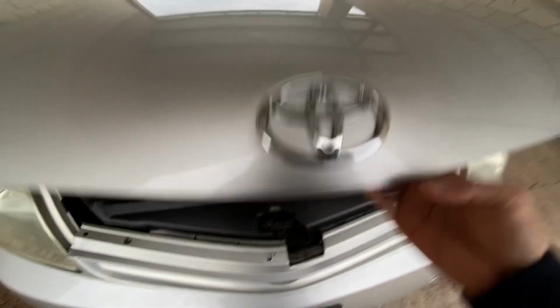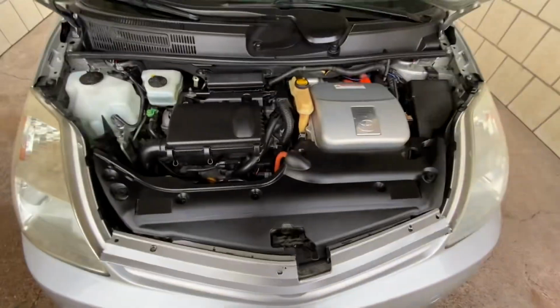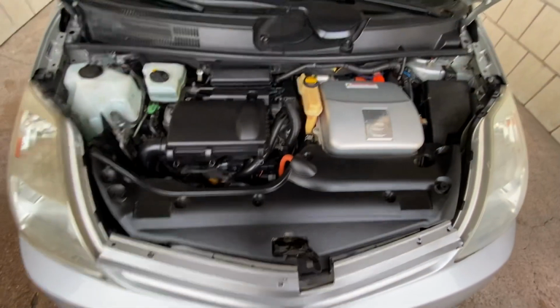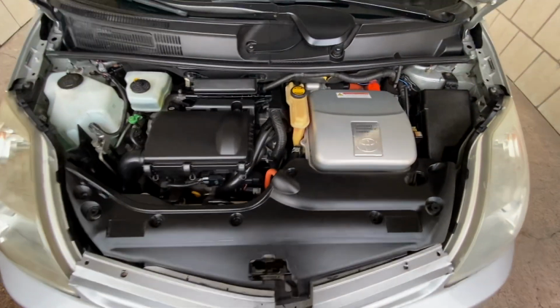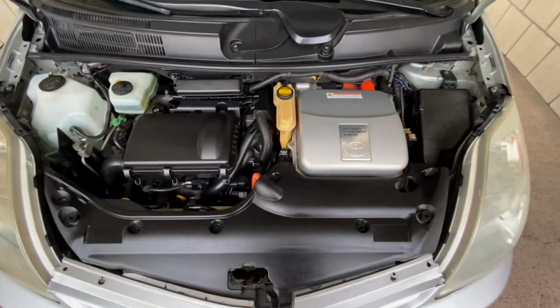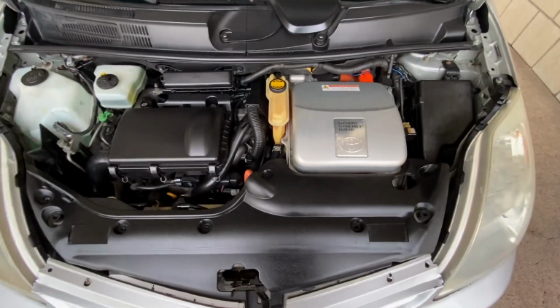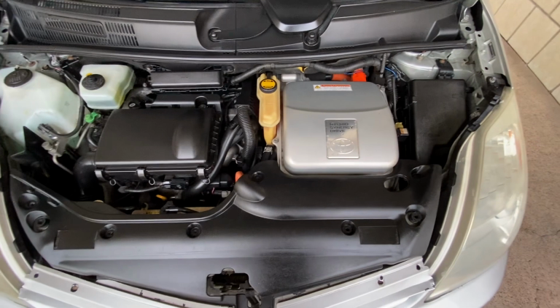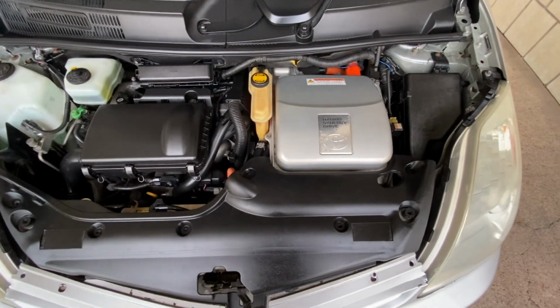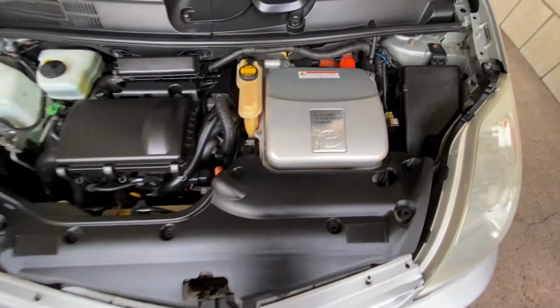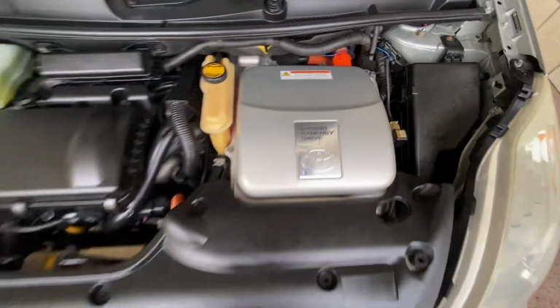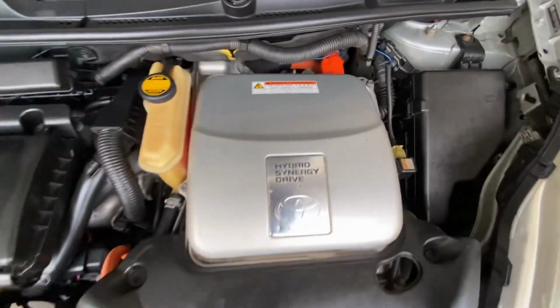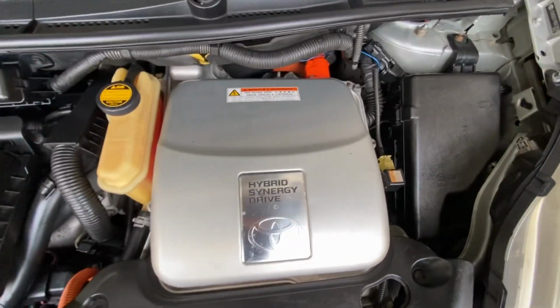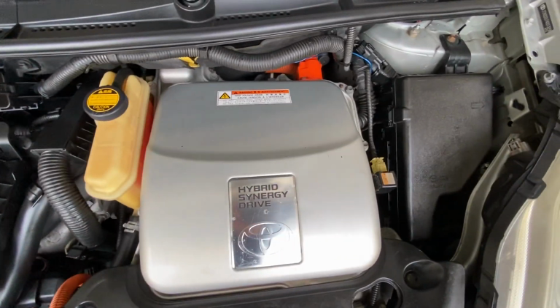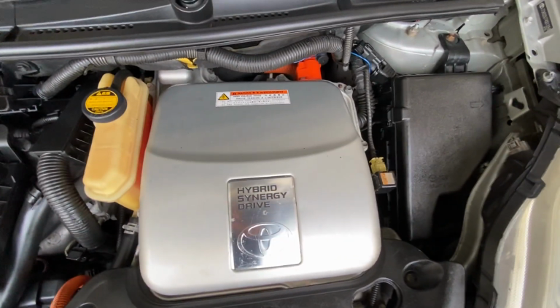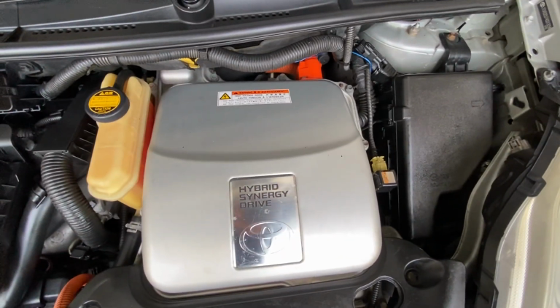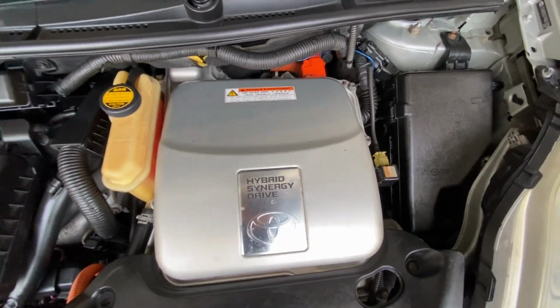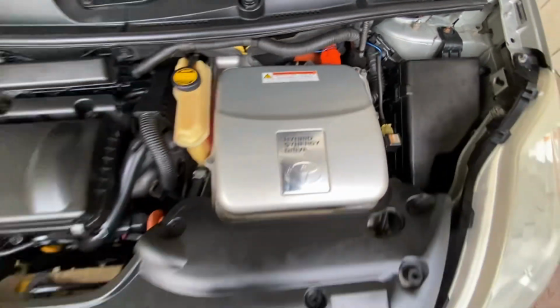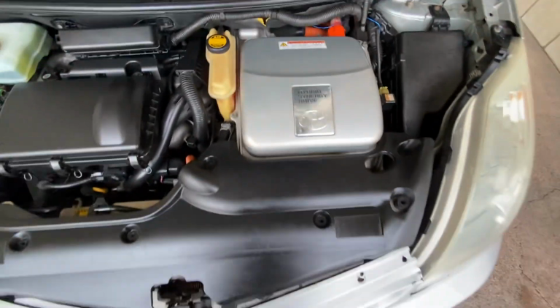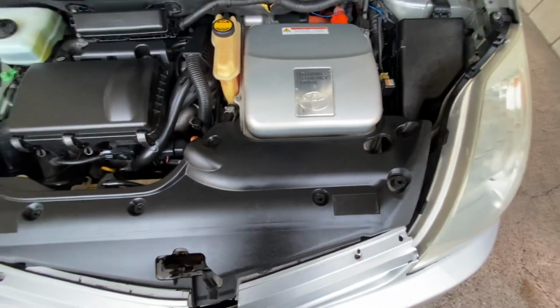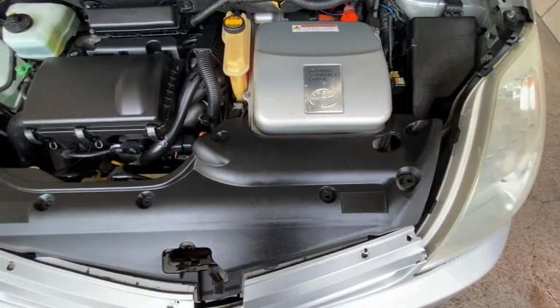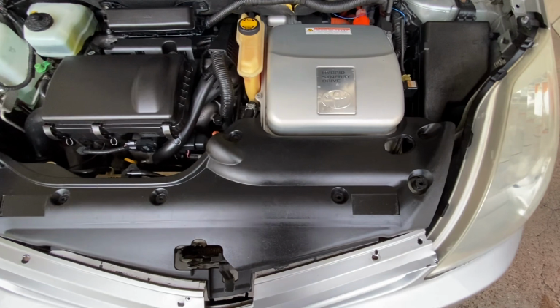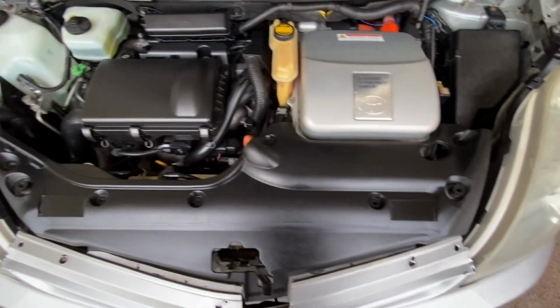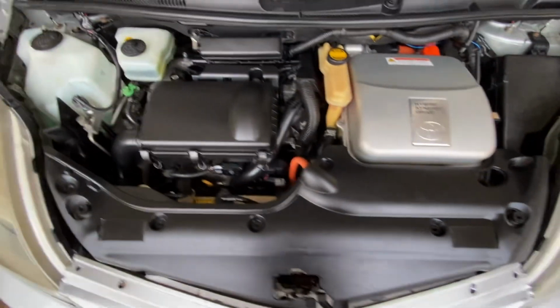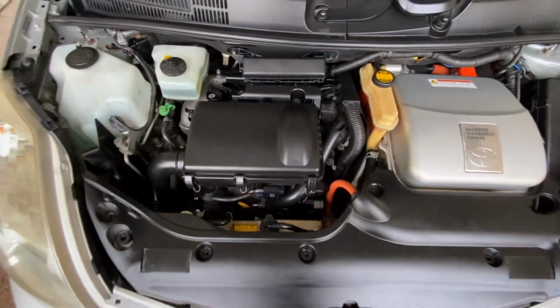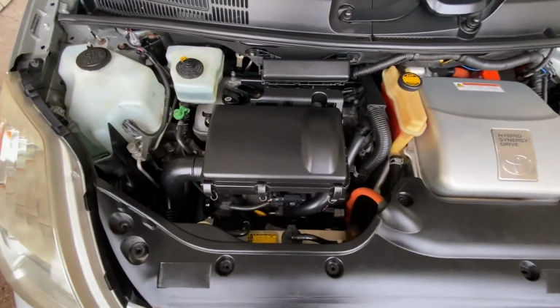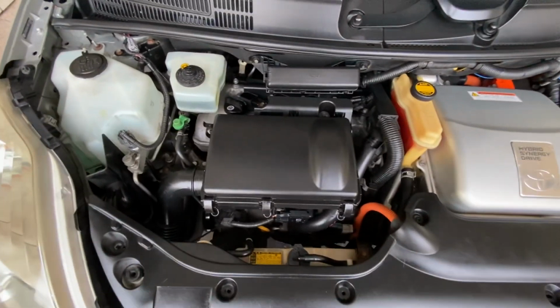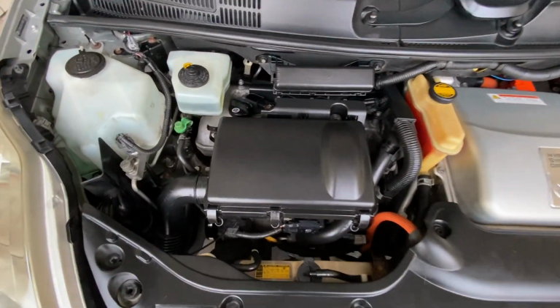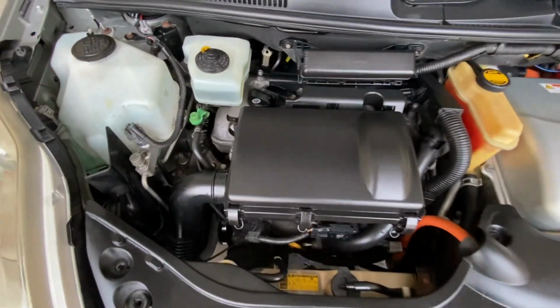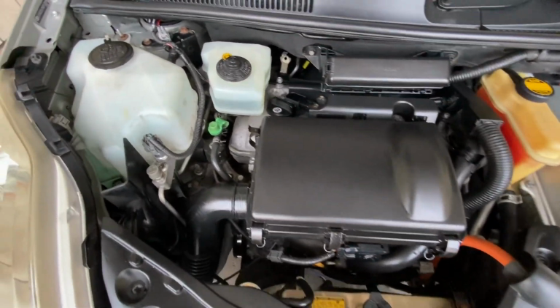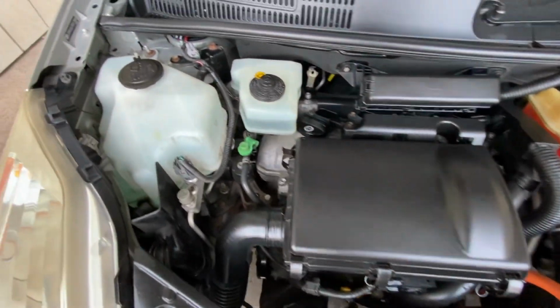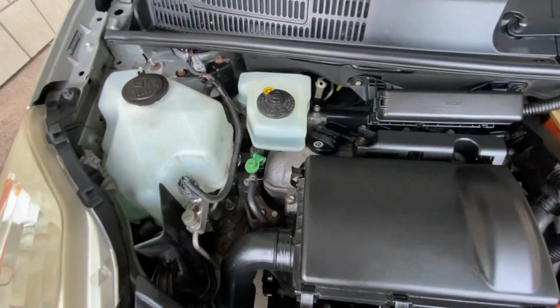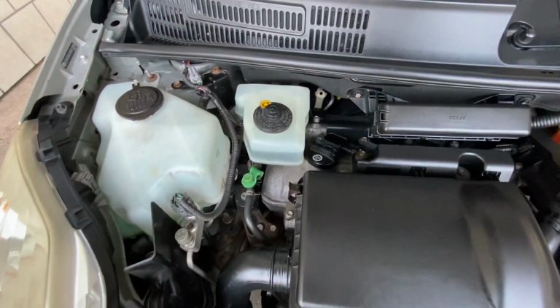Here's my engine bay — this is just how clean I keep it. I don't like it dirty. I don't pressure wash it, I just basically wipe it down. That's pretty nice.